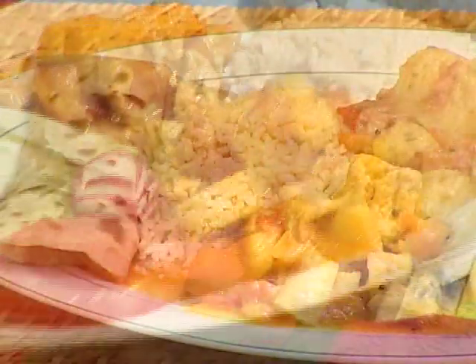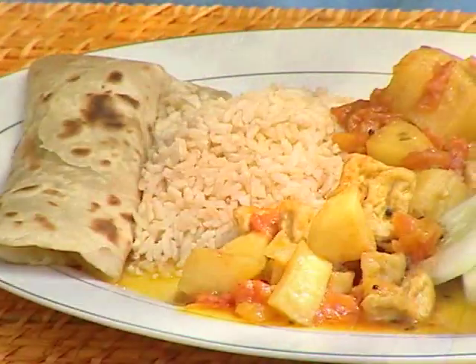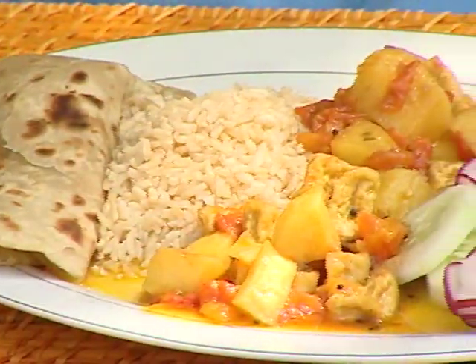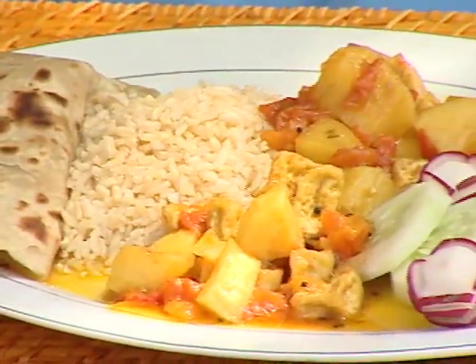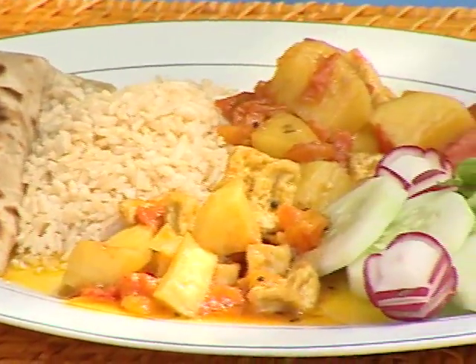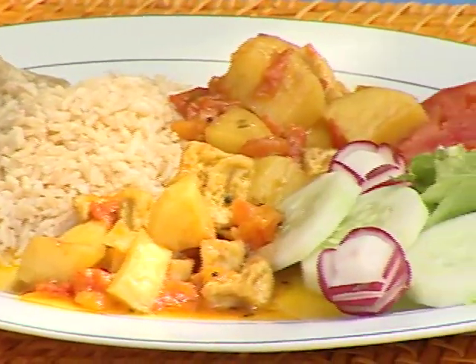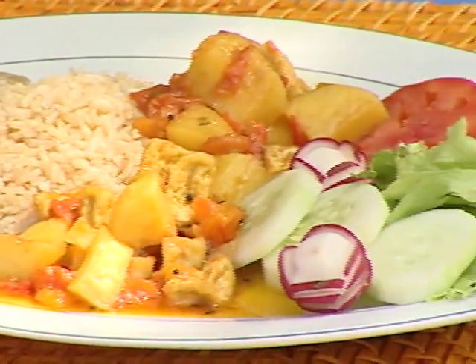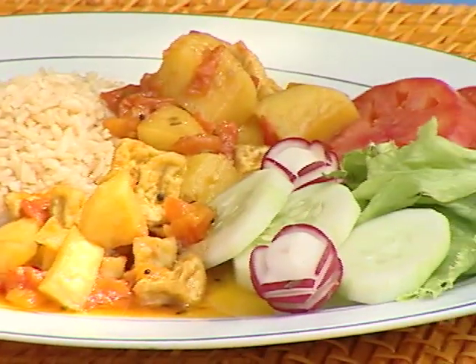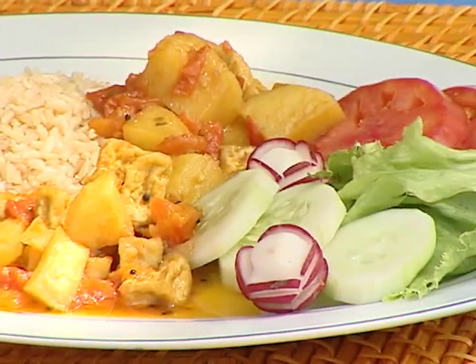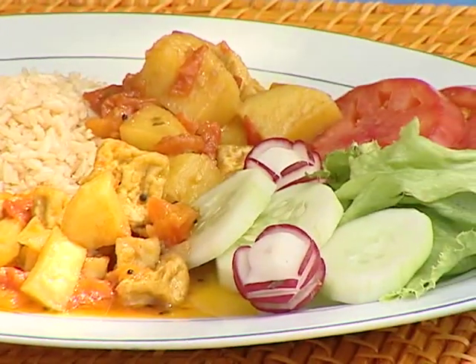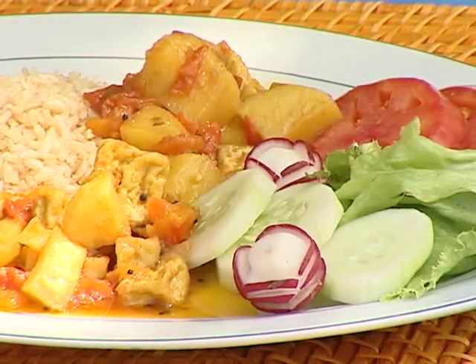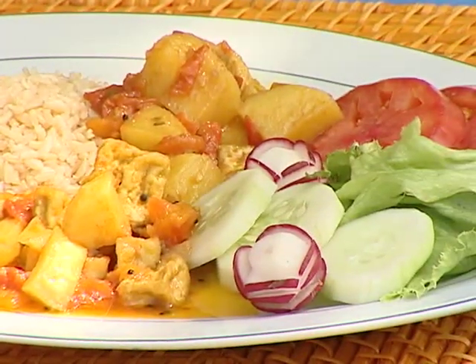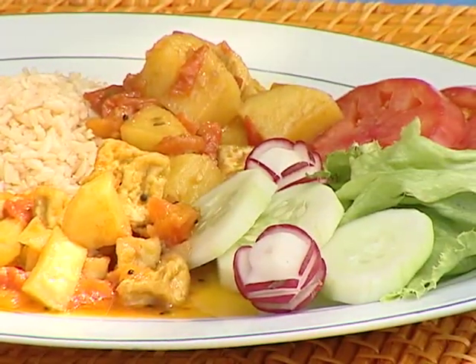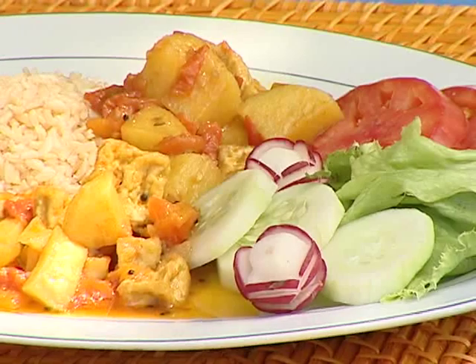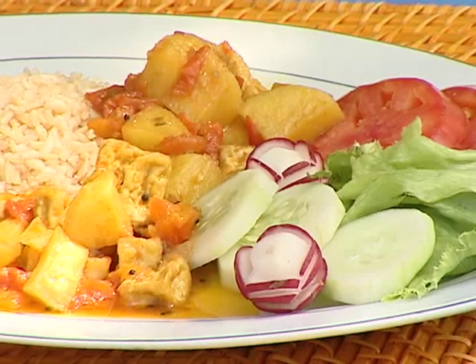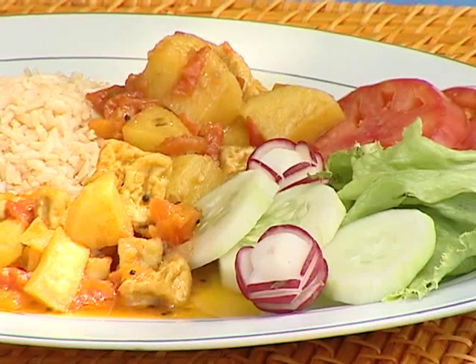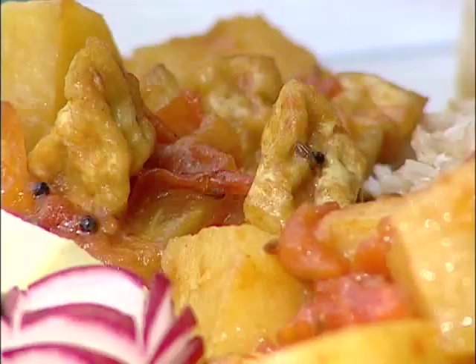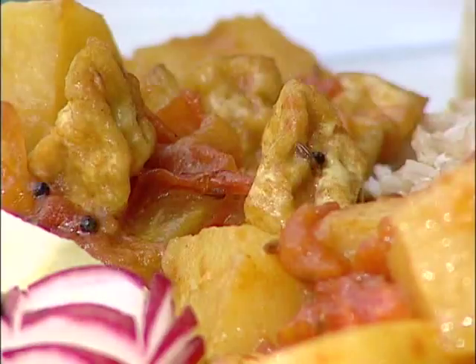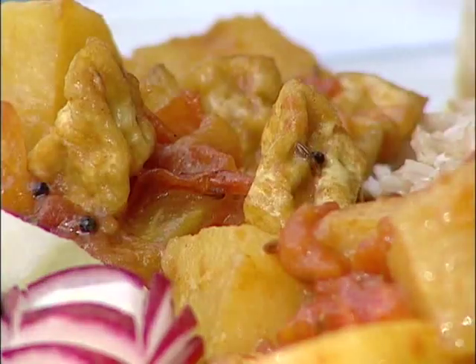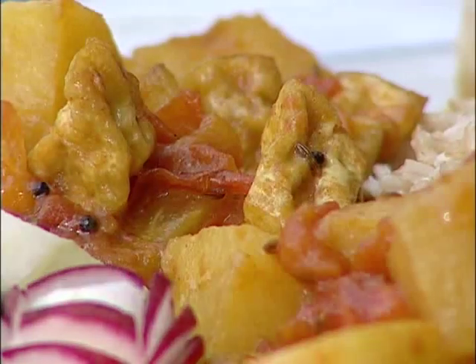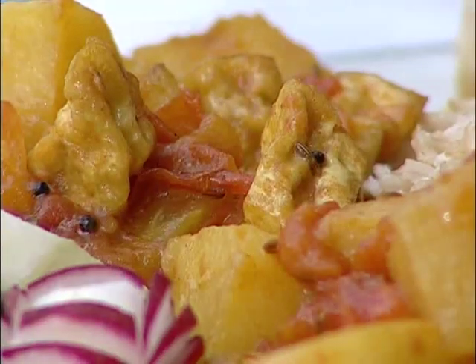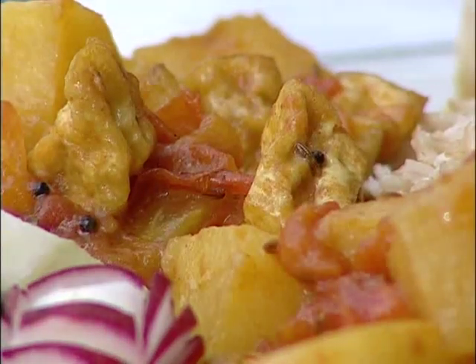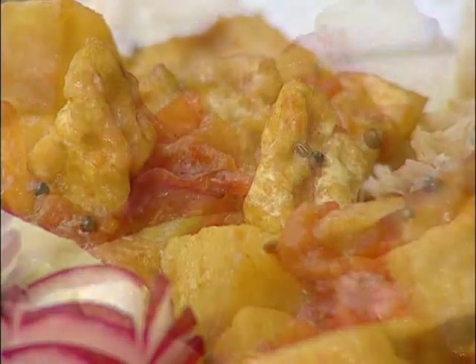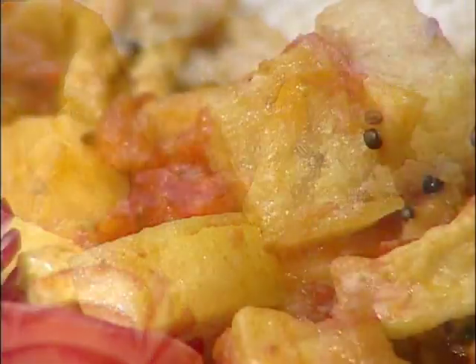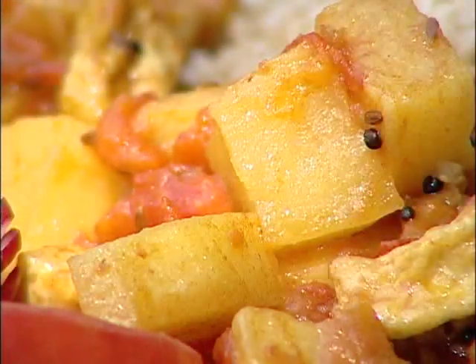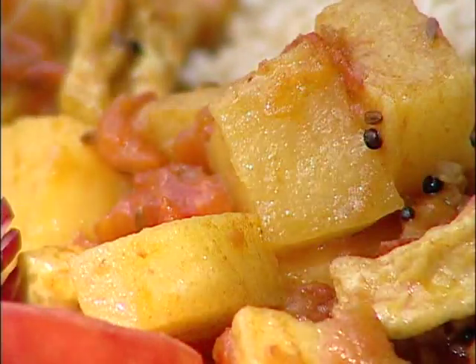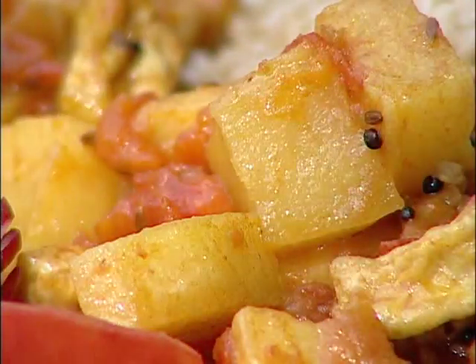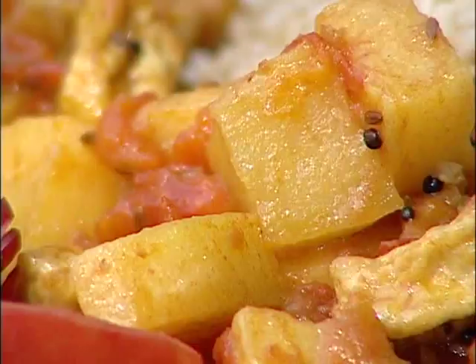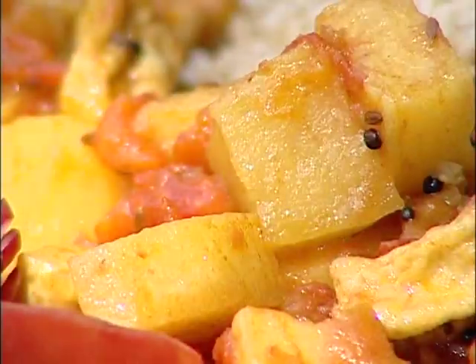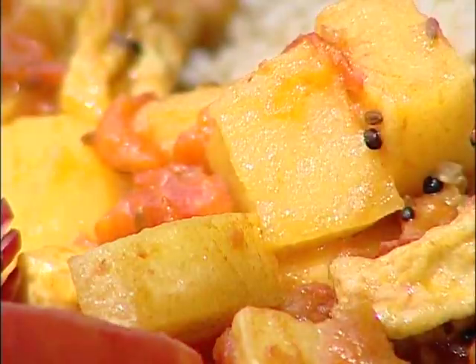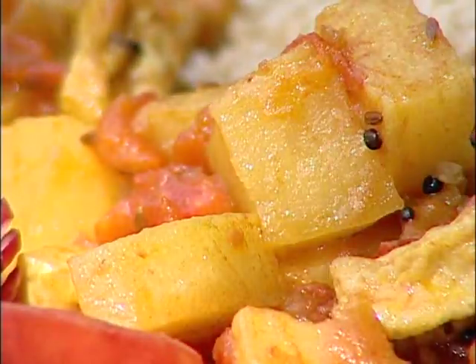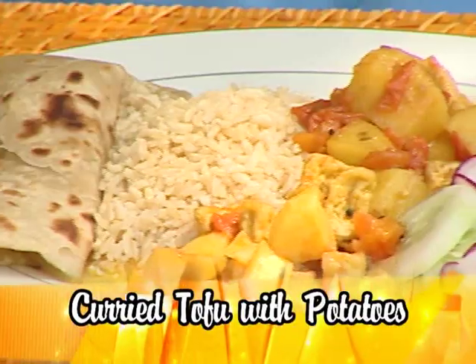Dada, this meal looks good. It looks good and the meal smells good. Yes, ma'am. So you are saying to me that tofu really is a very versatile food and I can do it in a thousand and one ways? Yes, yes.